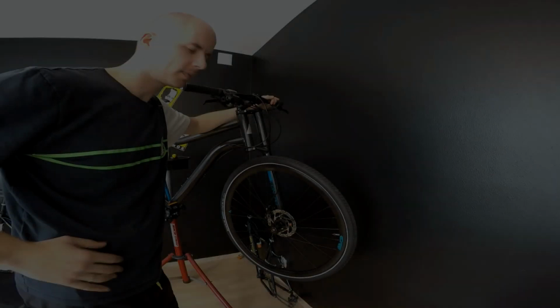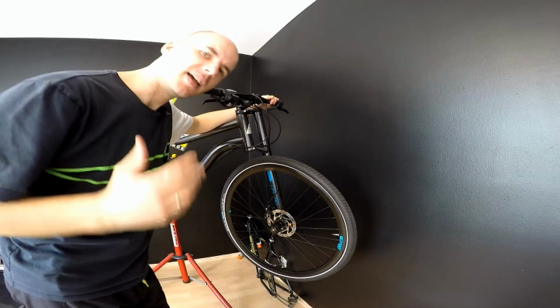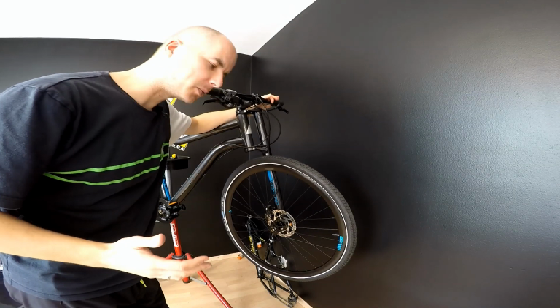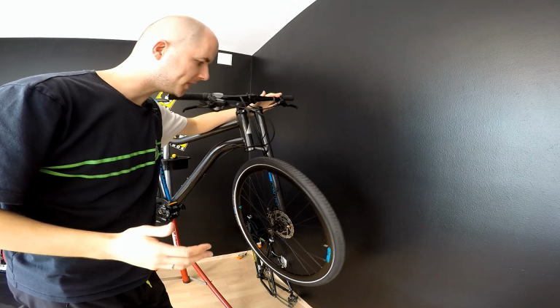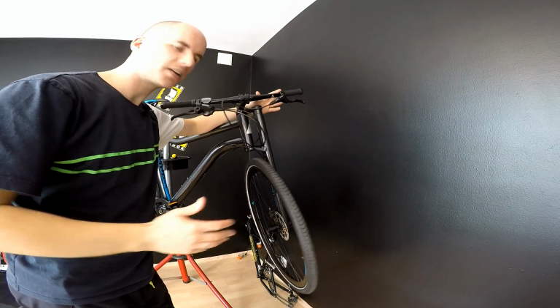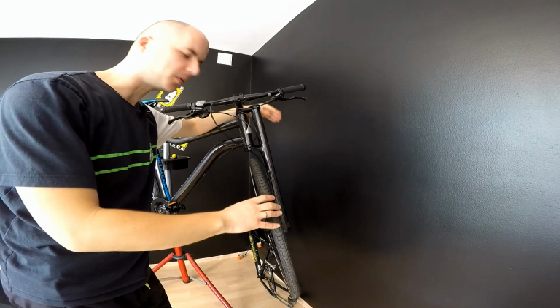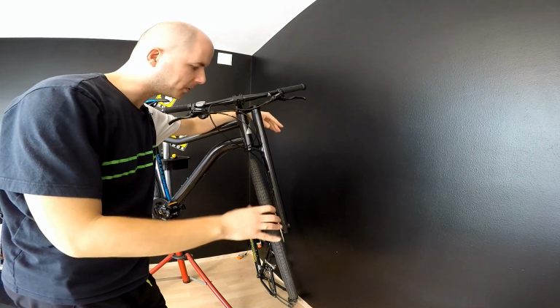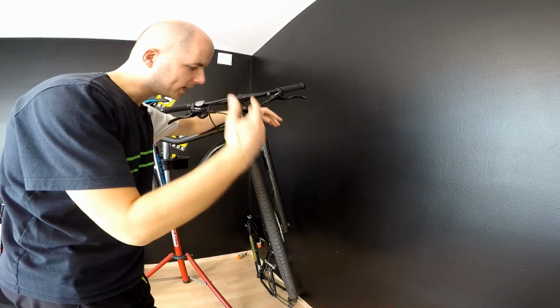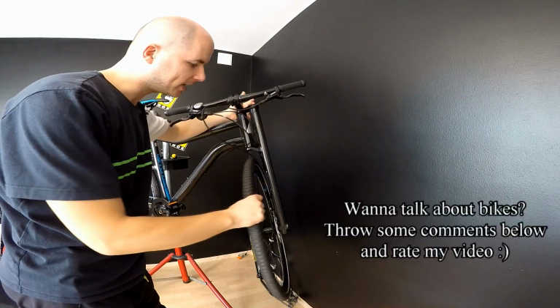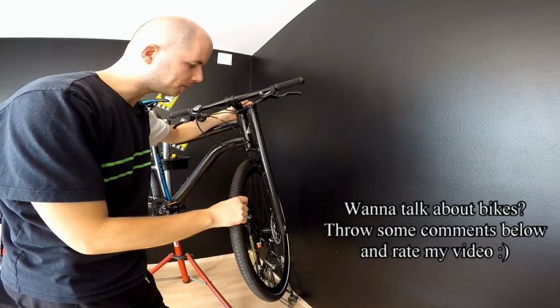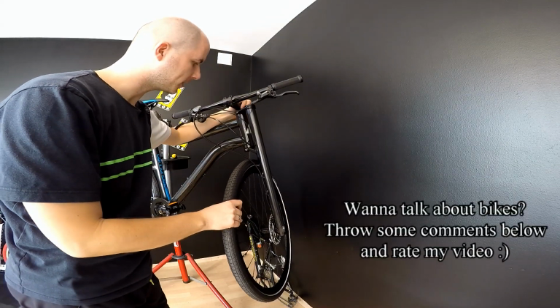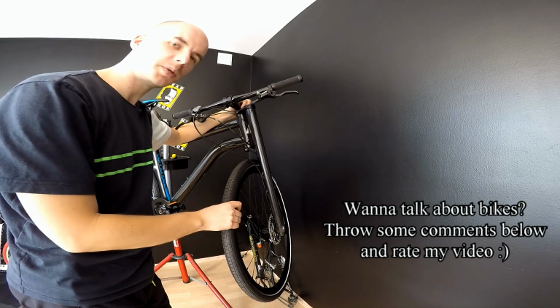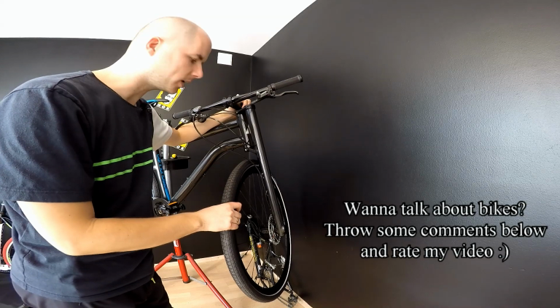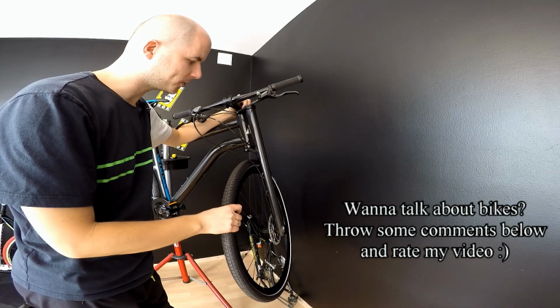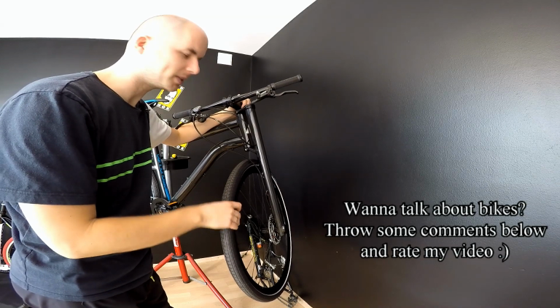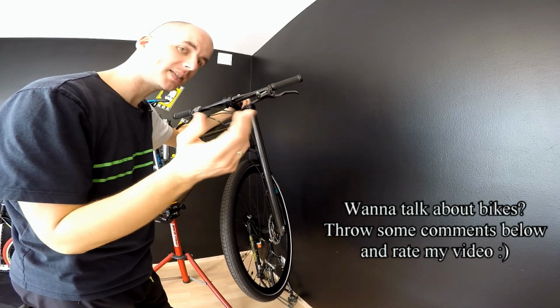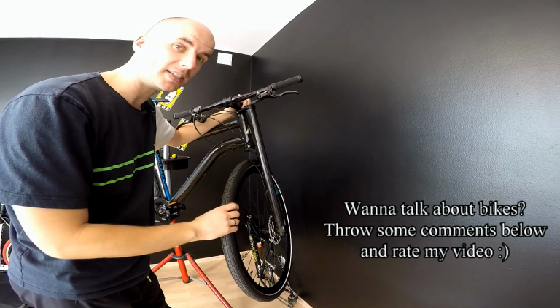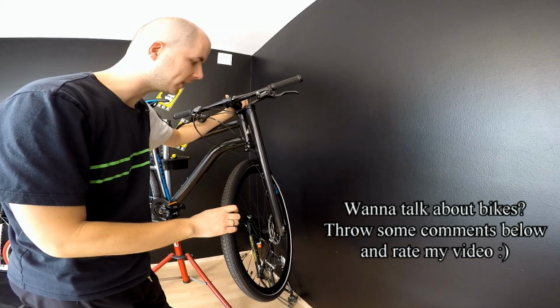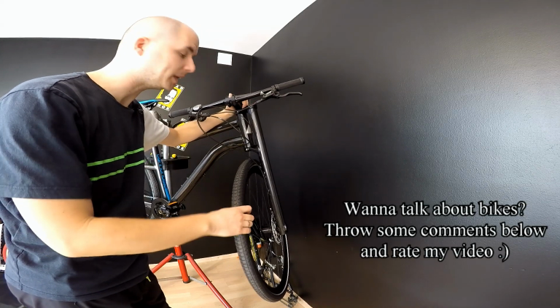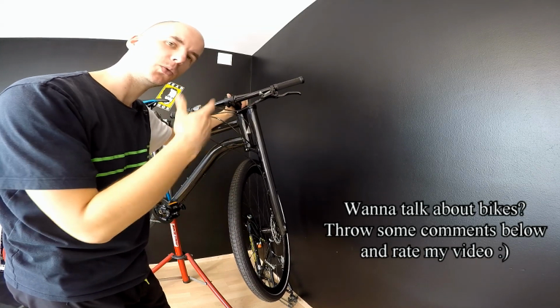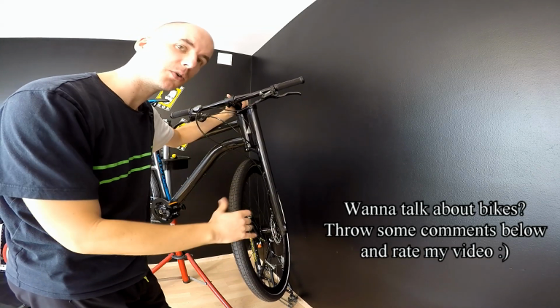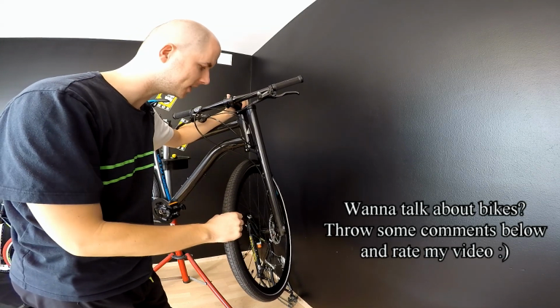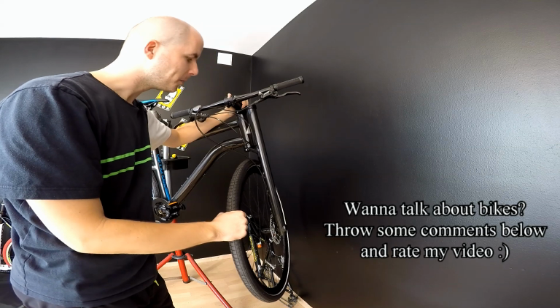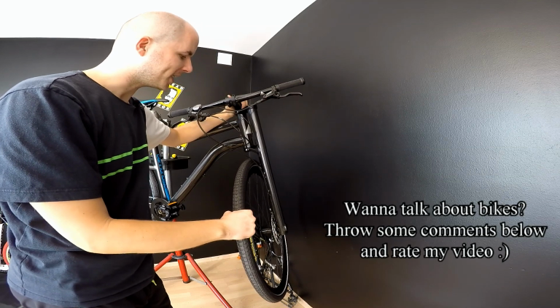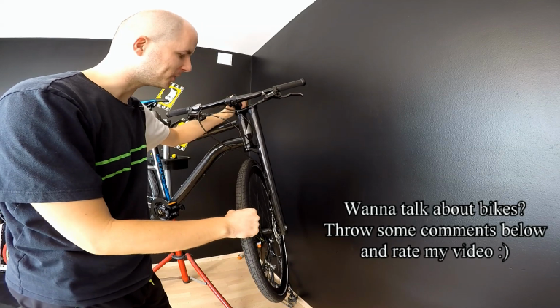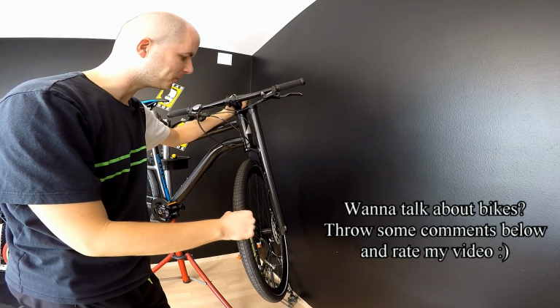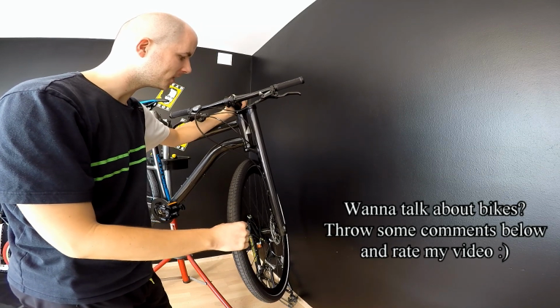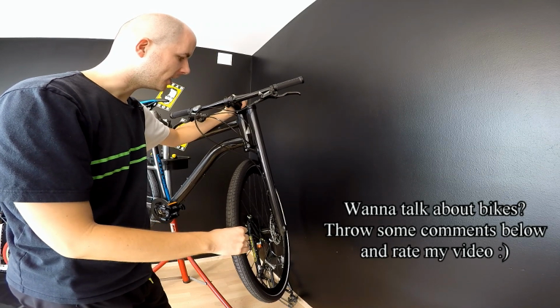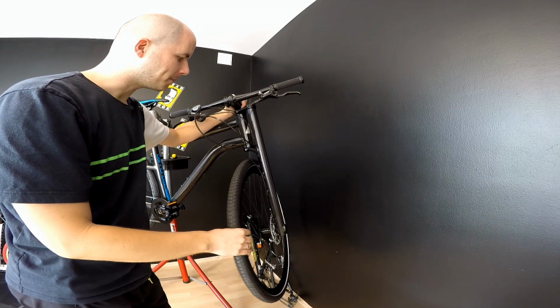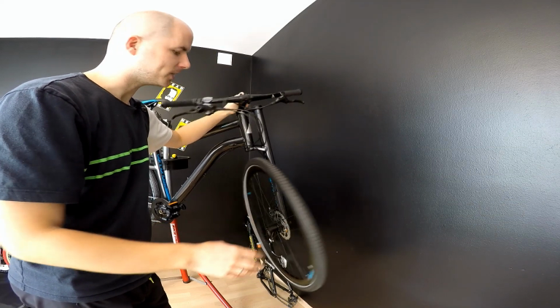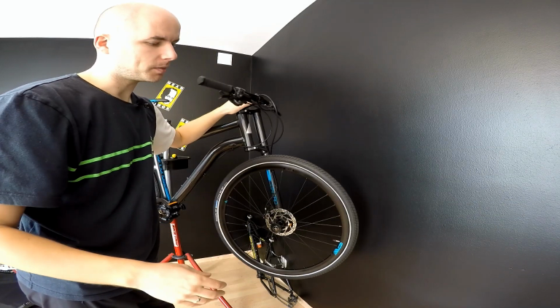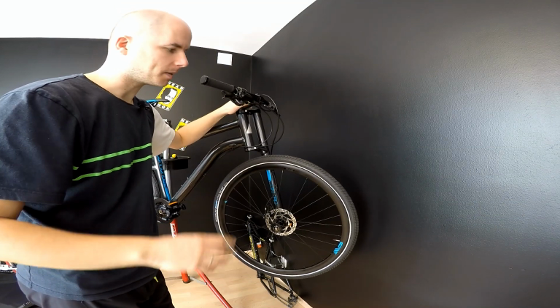Hello and welcome. This is another video about the Cannondale Lefty Fork. In the previous one we talked about some myths and ideas that people have — people who never rode this kind of fork — and today I'm going to be talking about advantages and disadvantages of using this kind of construction.